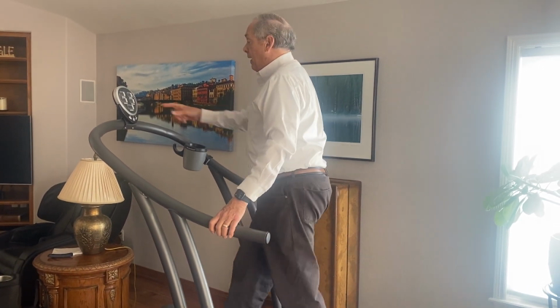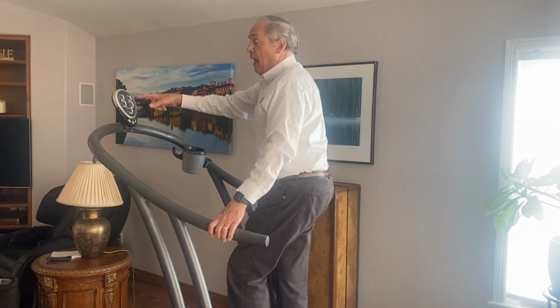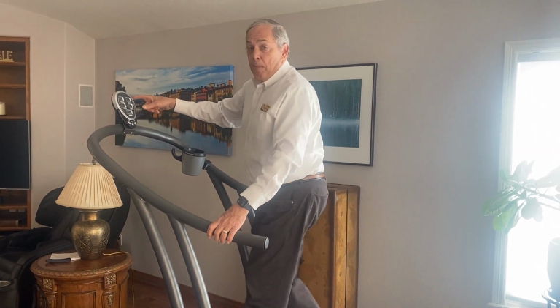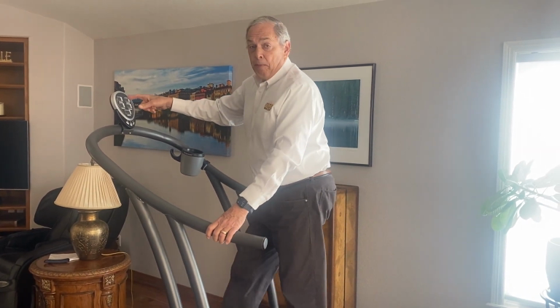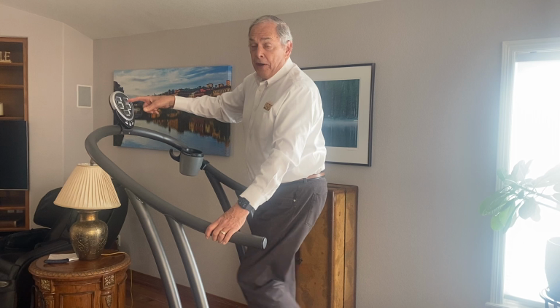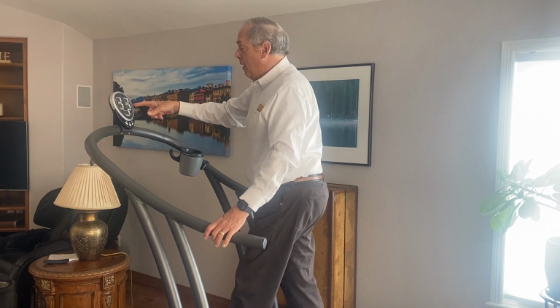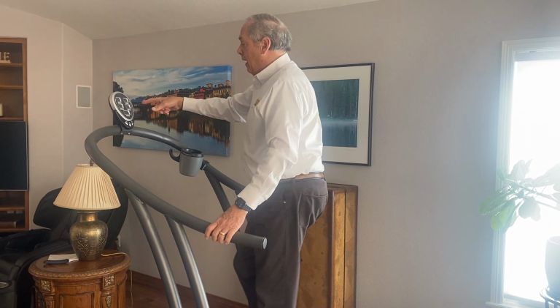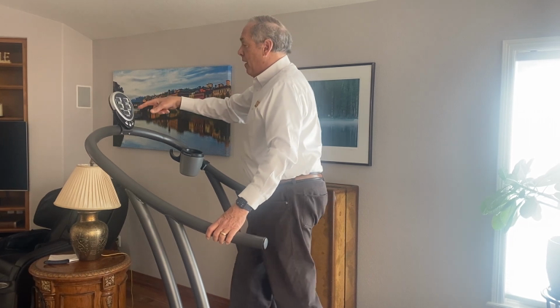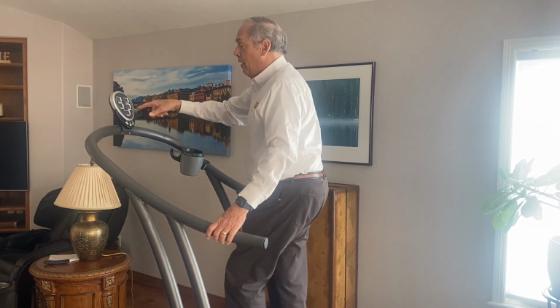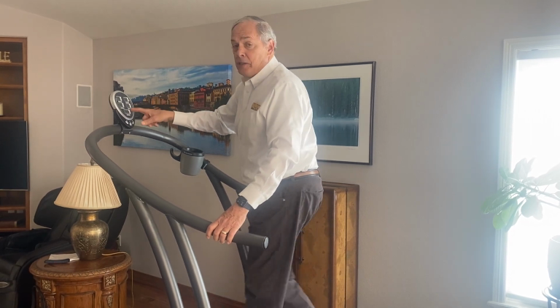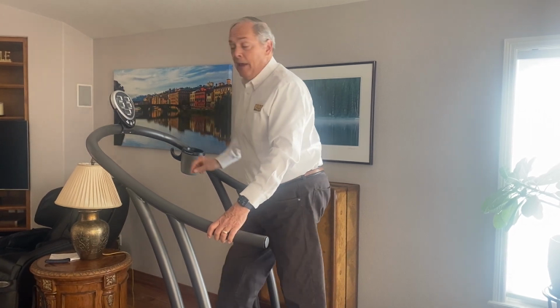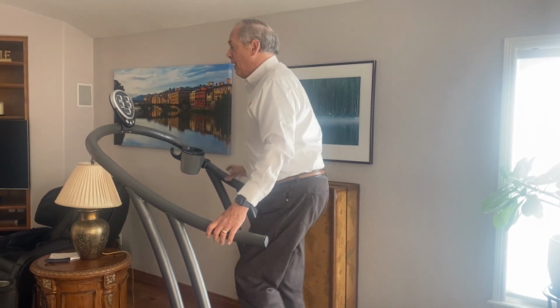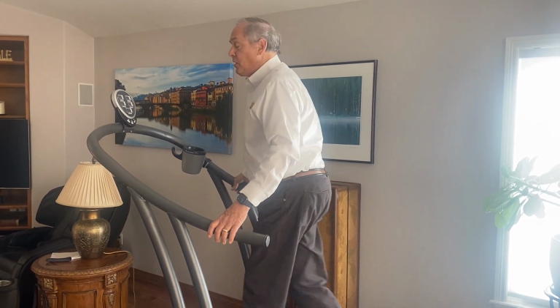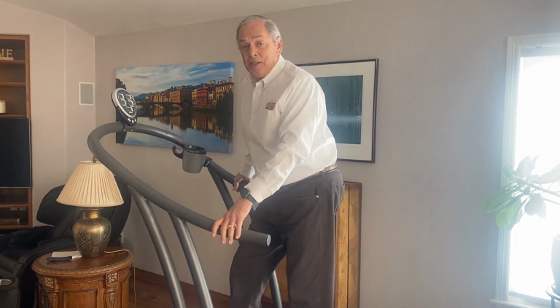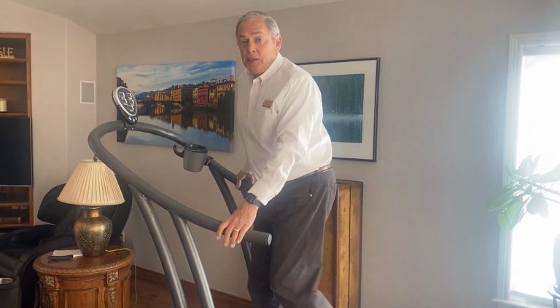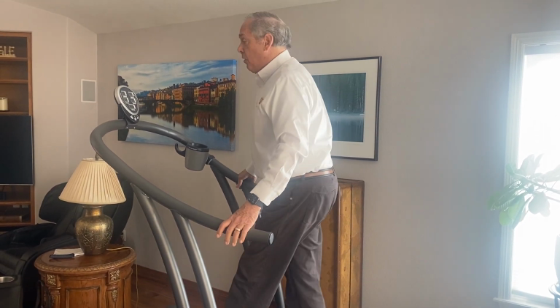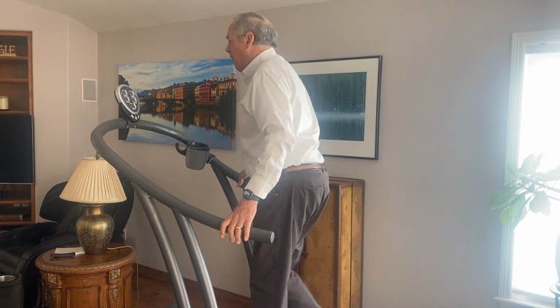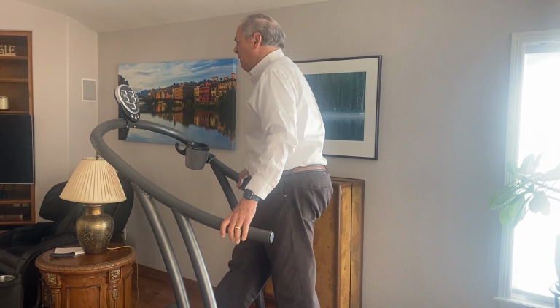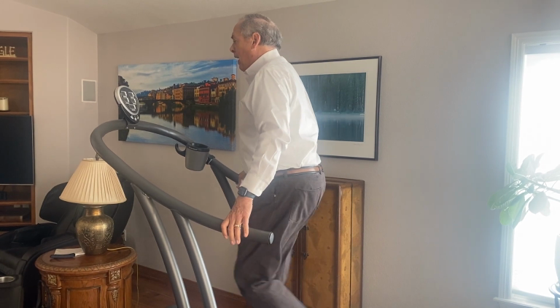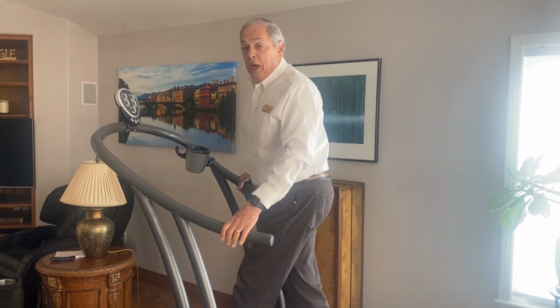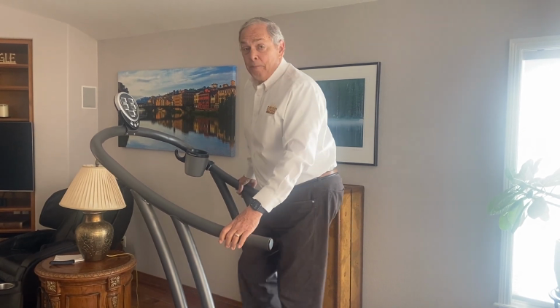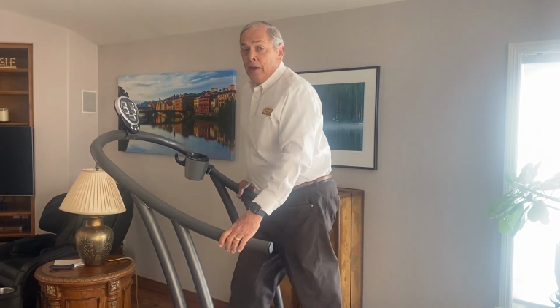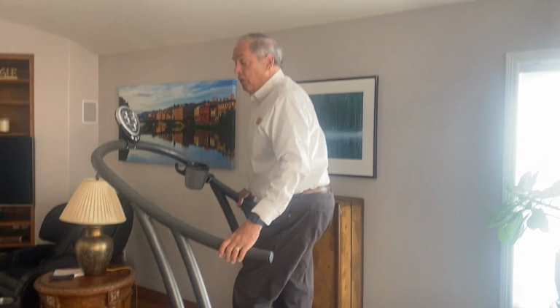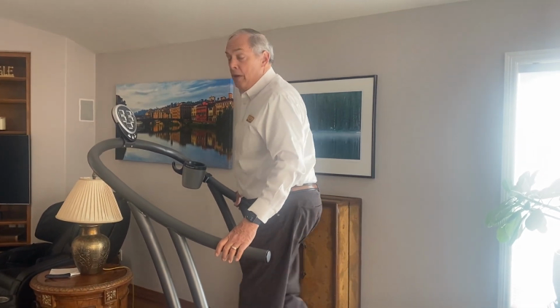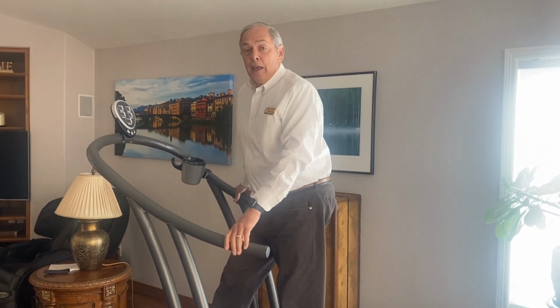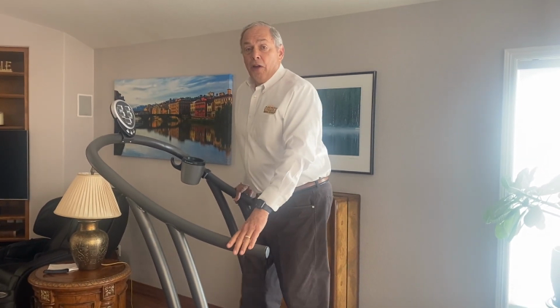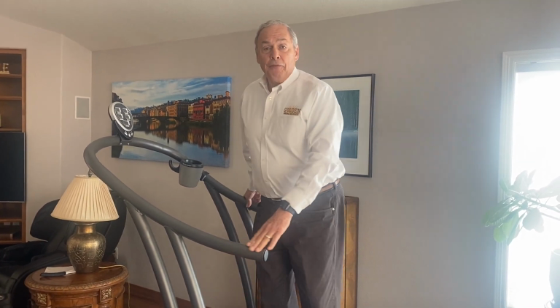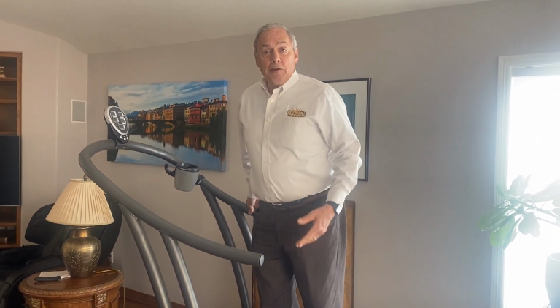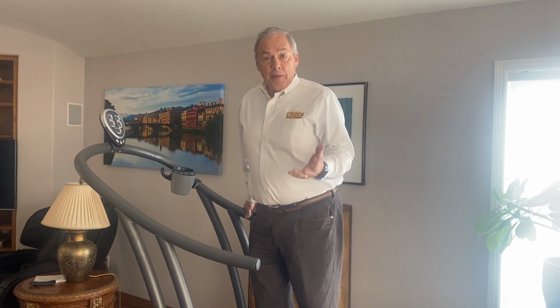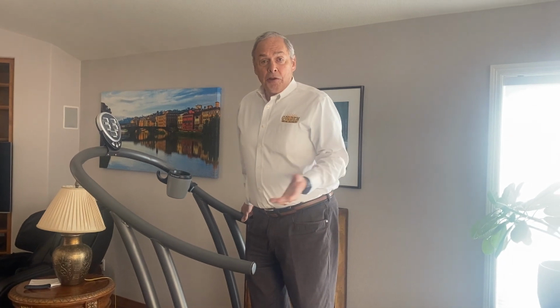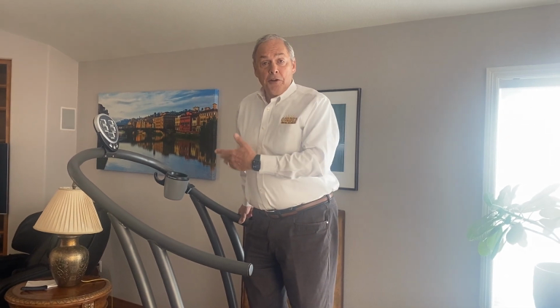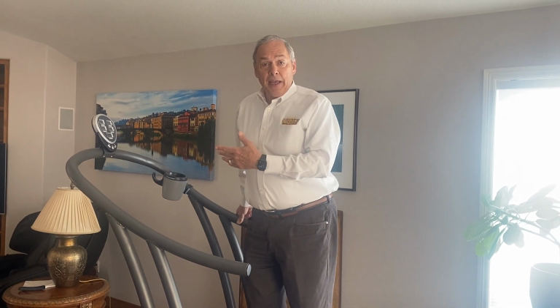It has a battery-powered electronic display that tracks your distance, your calories, and your time. So you can get all the benefits that you get from the electric one in terms of data.